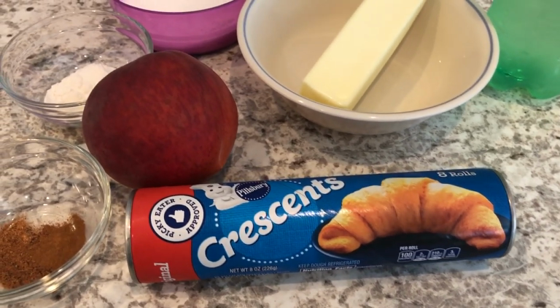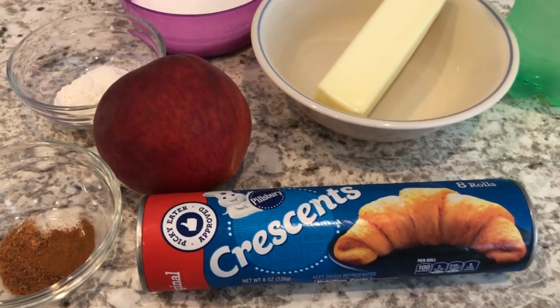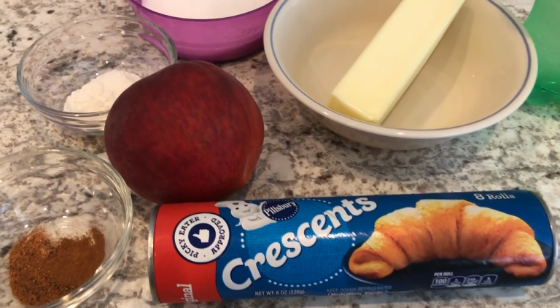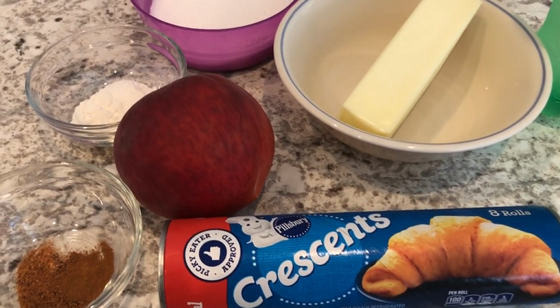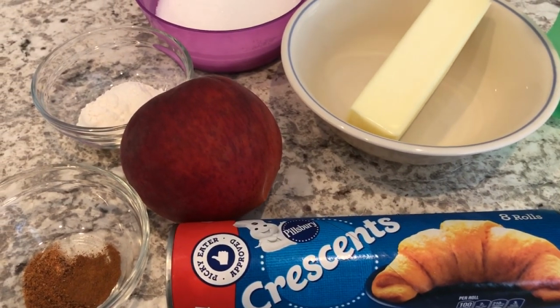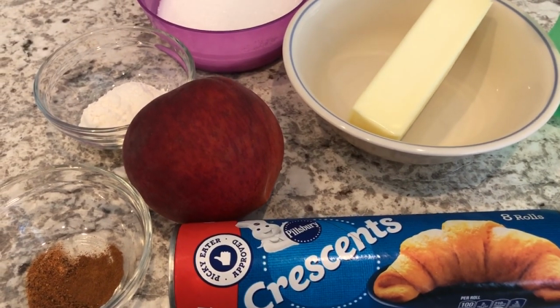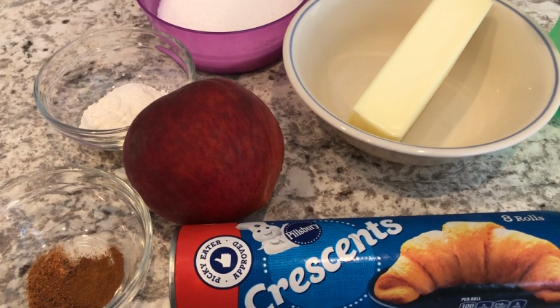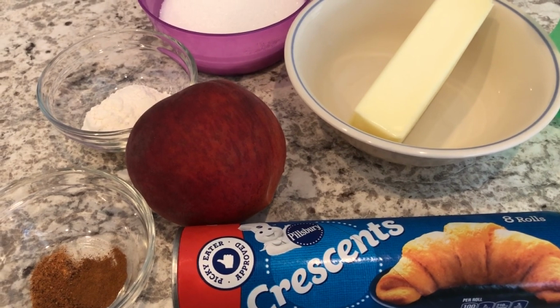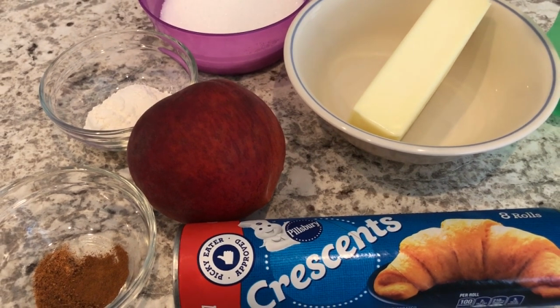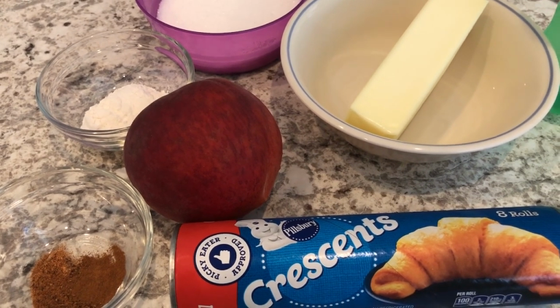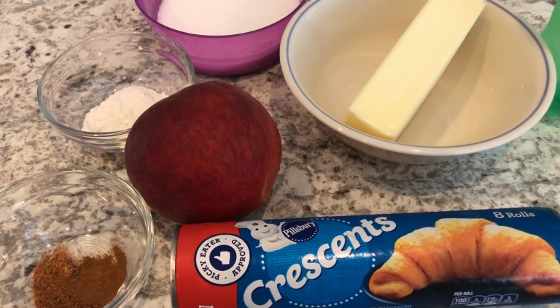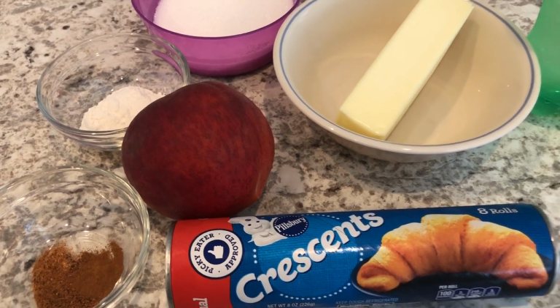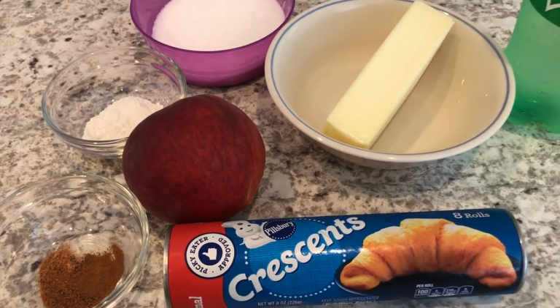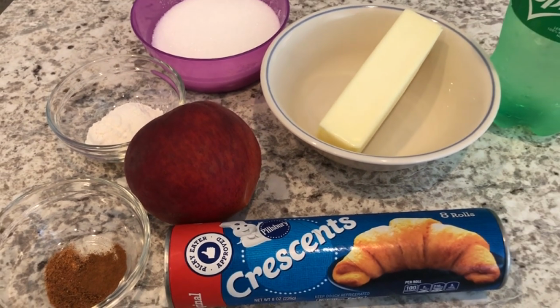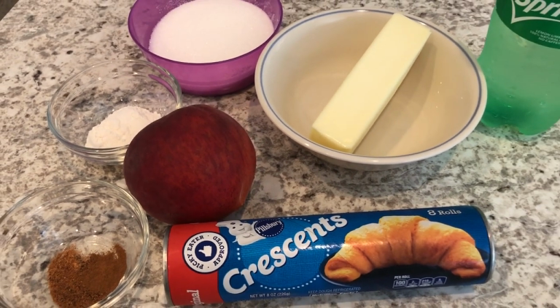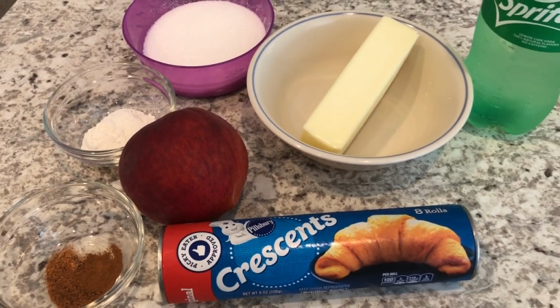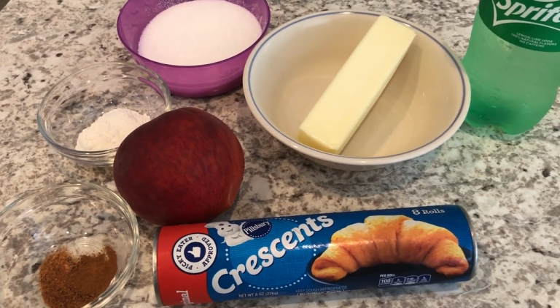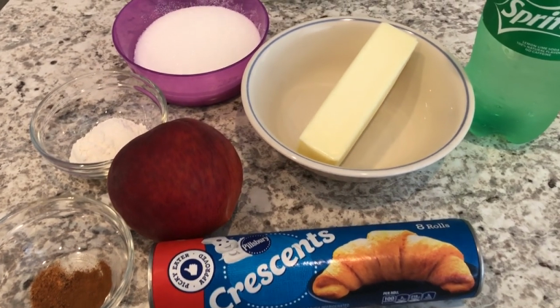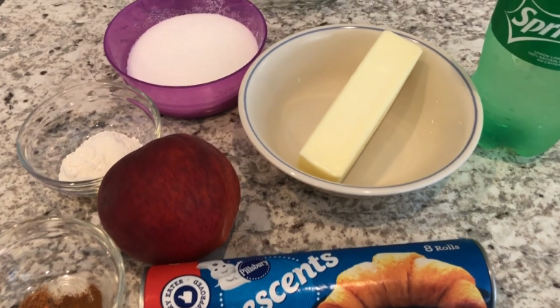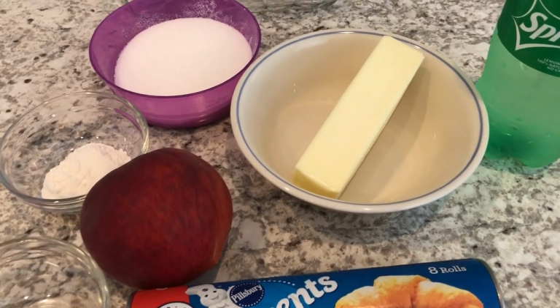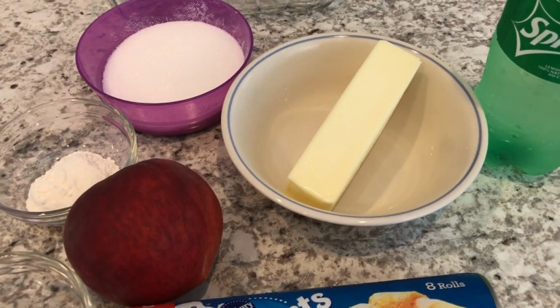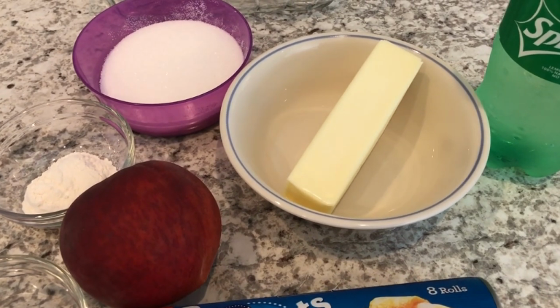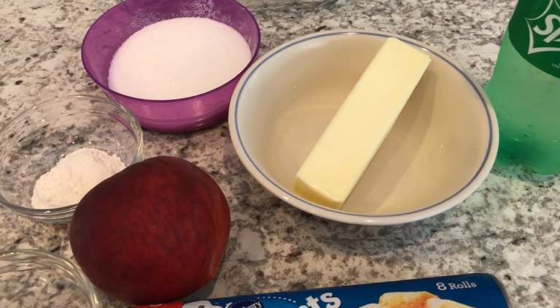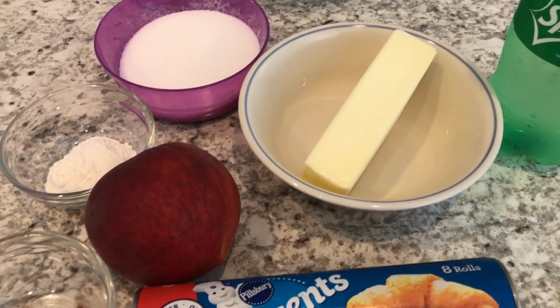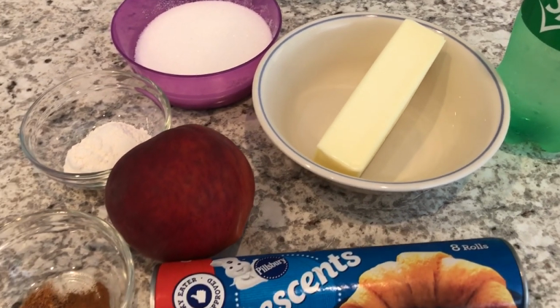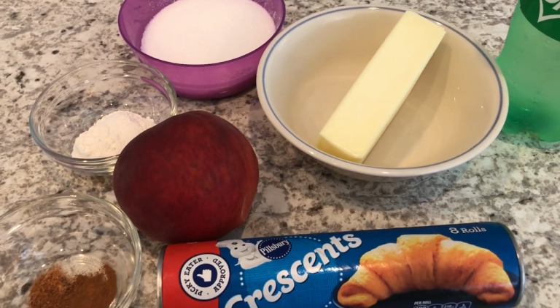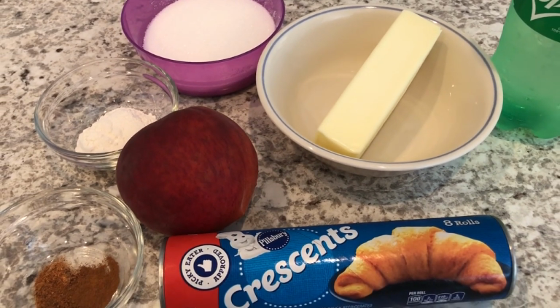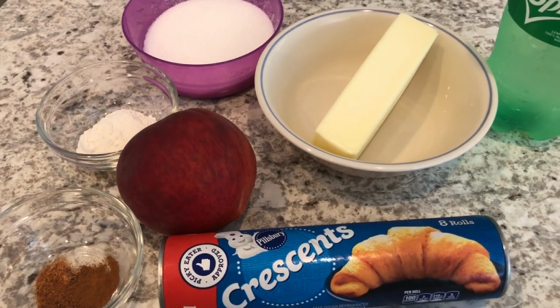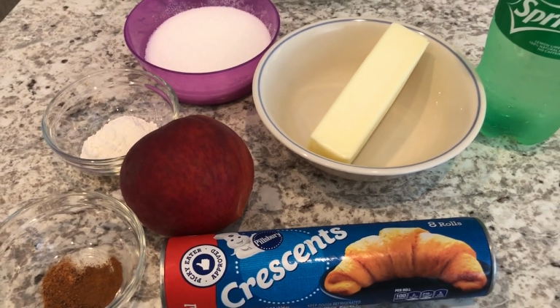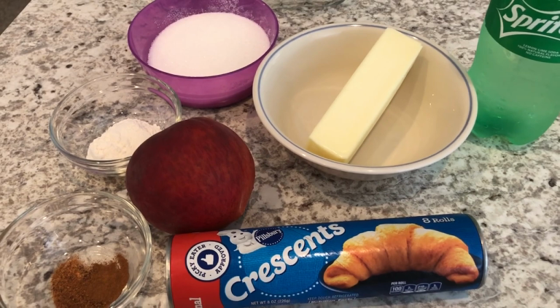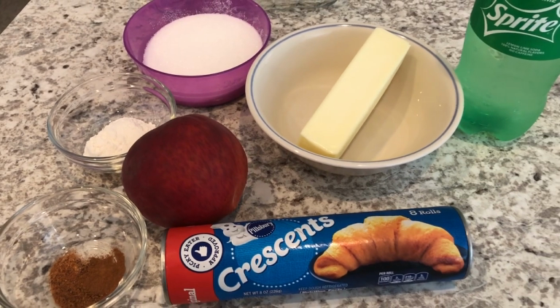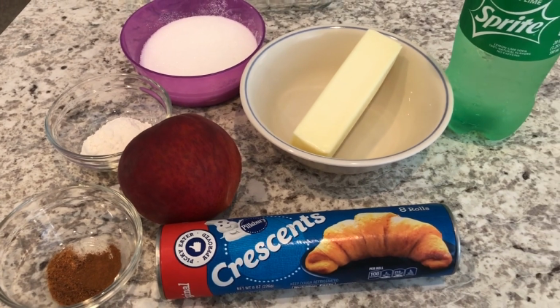Now if you wanted to try this recipe with apples instead, you absolutely can. So what I'm going to do now is melt my butter in the microwave and peel my peach, and then I will bring you guys back to show you how this recipe comes together.